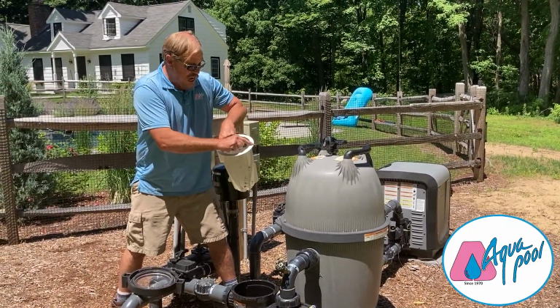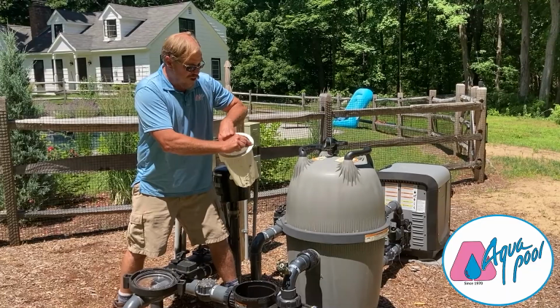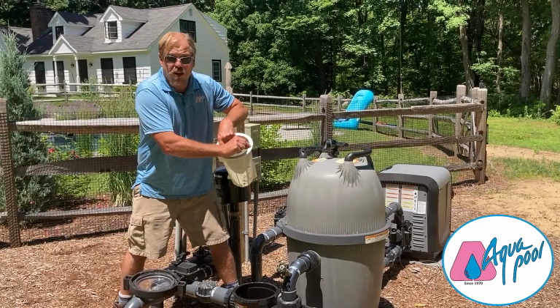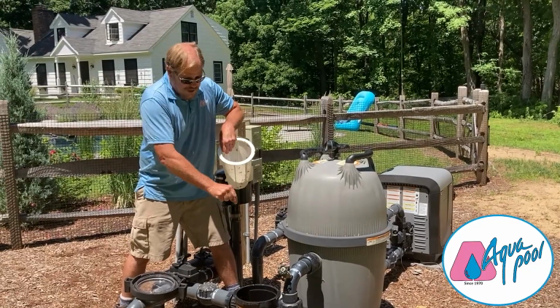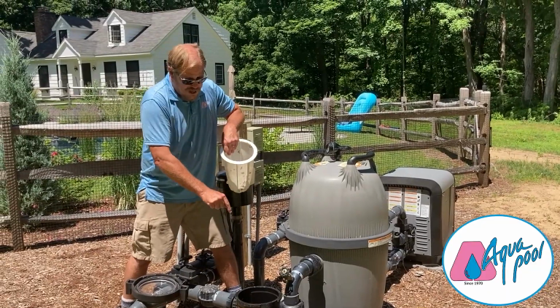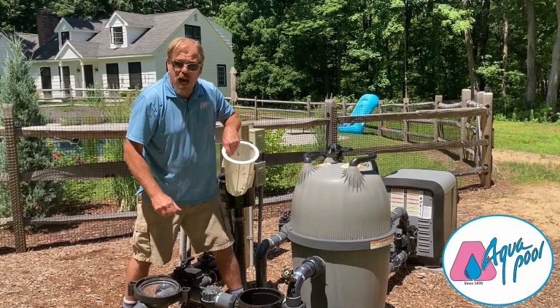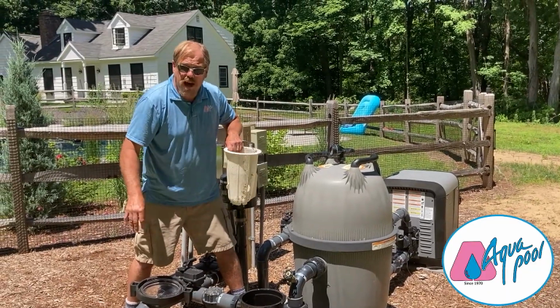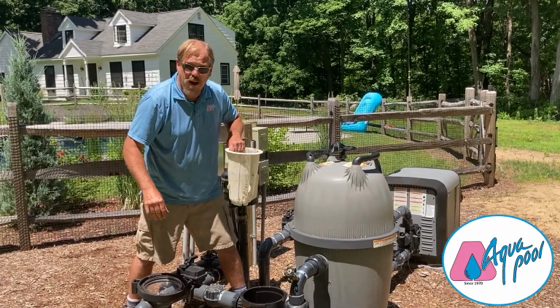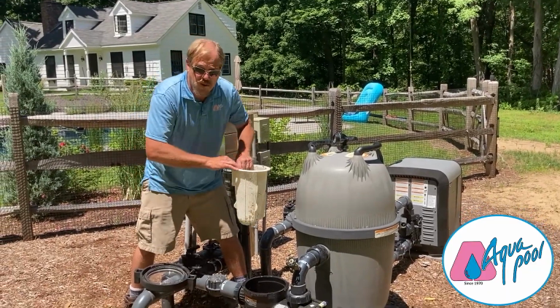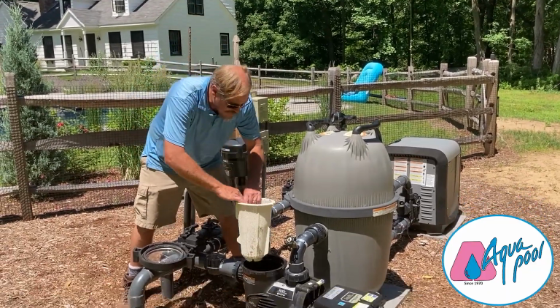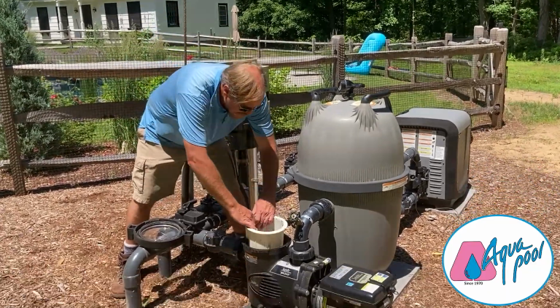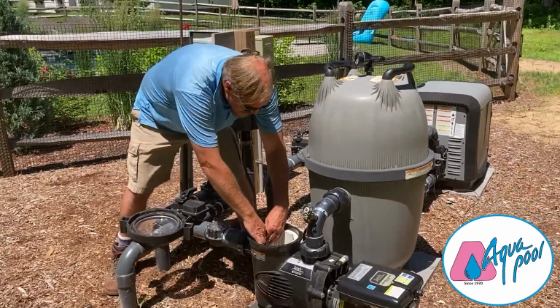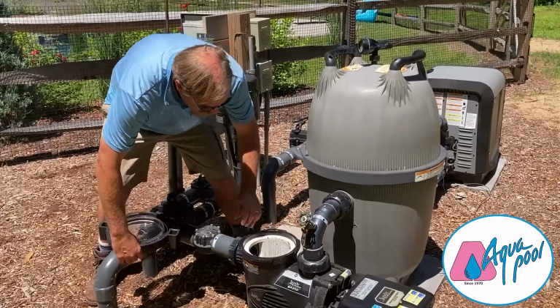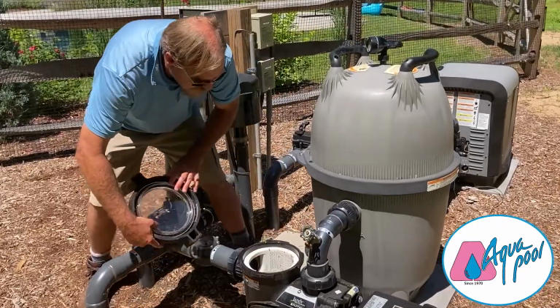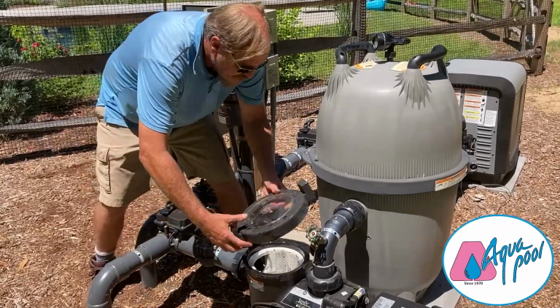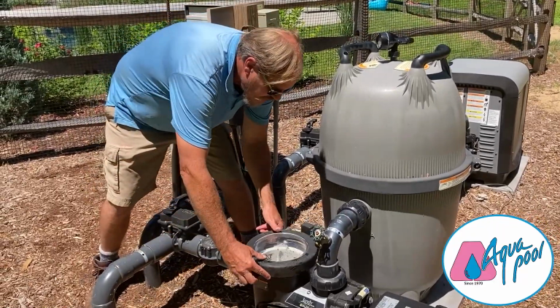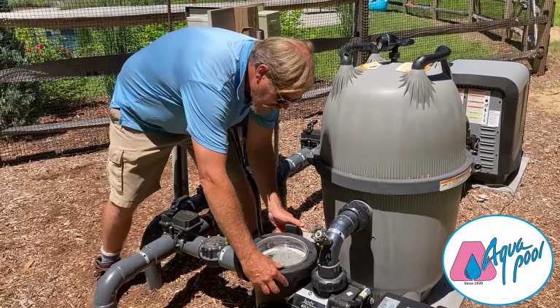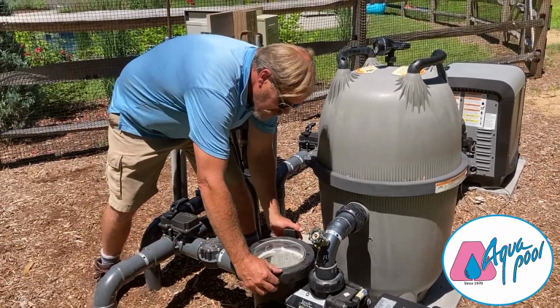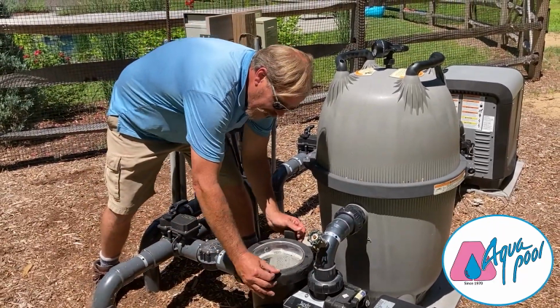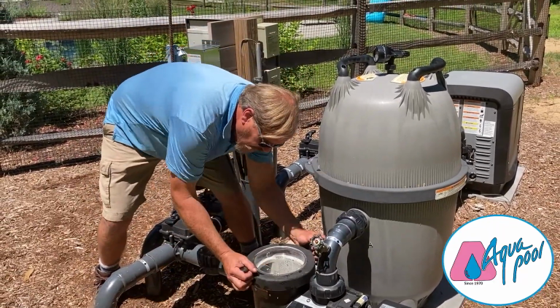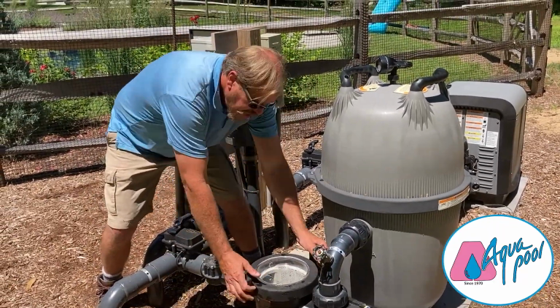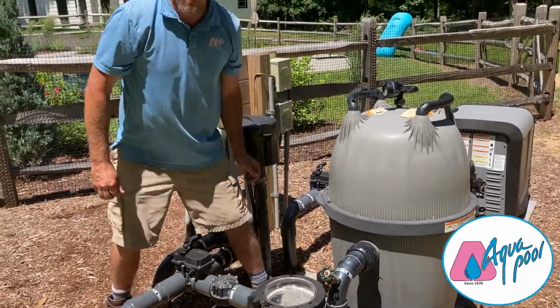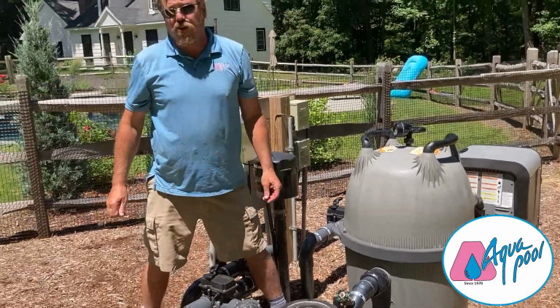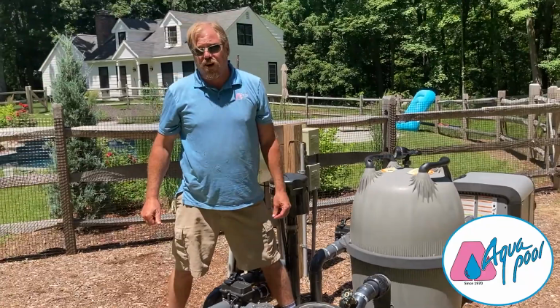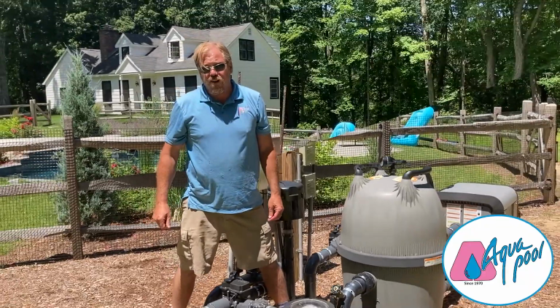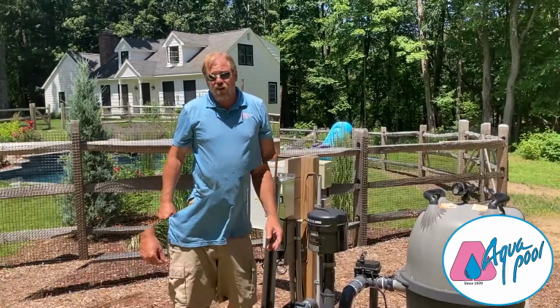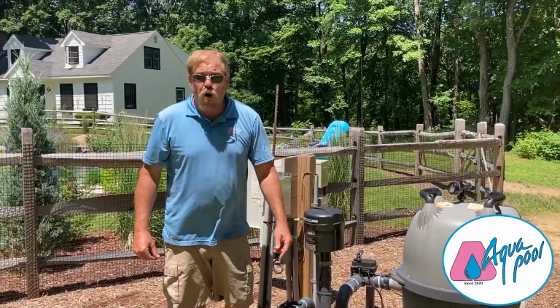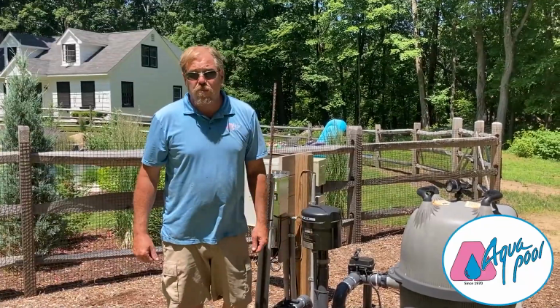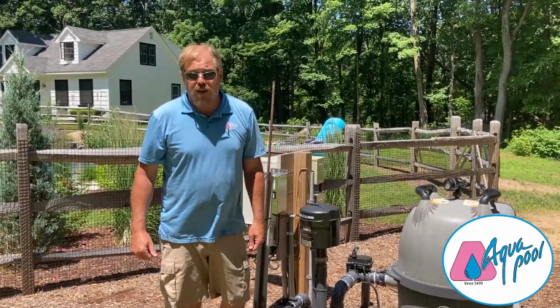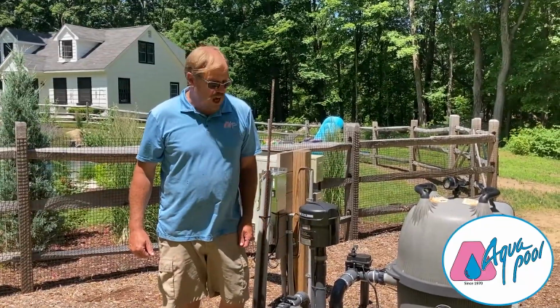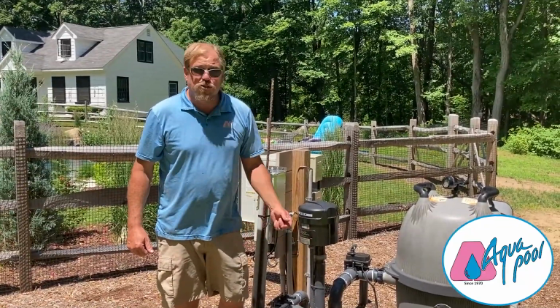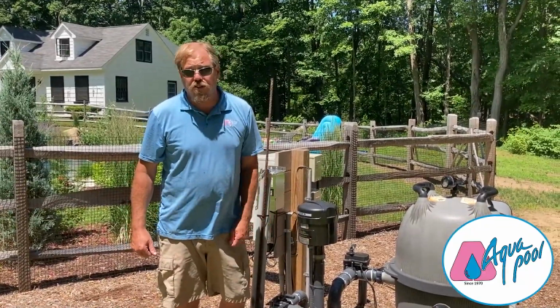With the little tab lined up with the tab in the back of the motor, put the lid back on and tighten it so it's secure. Once I have water in the pump basket, I'm able to start the system back up.